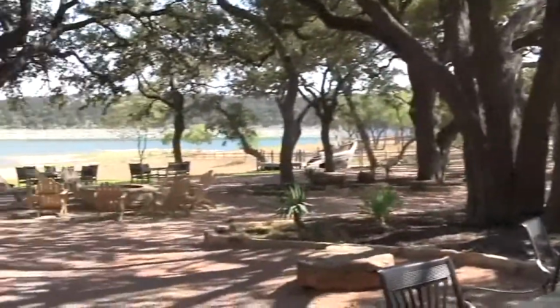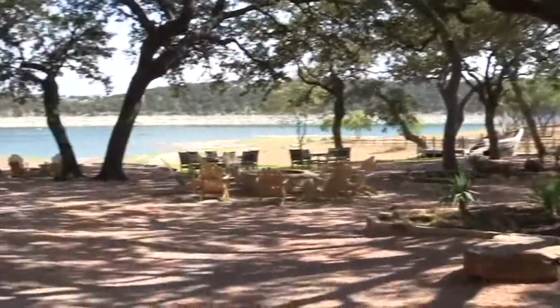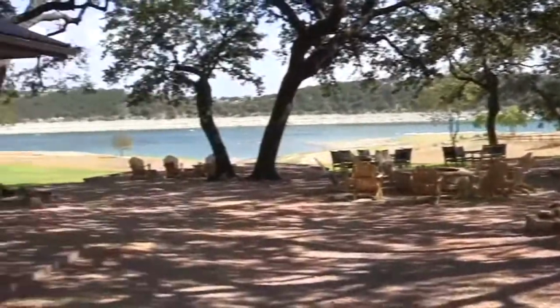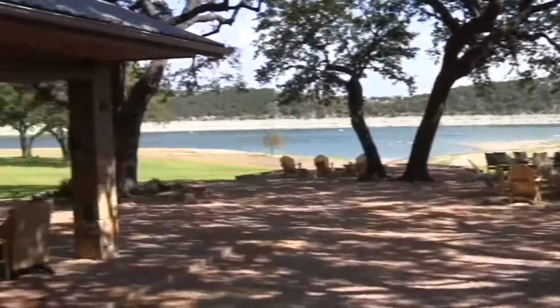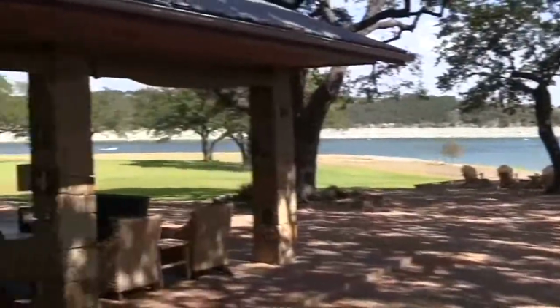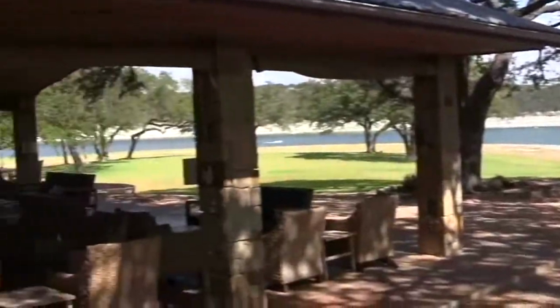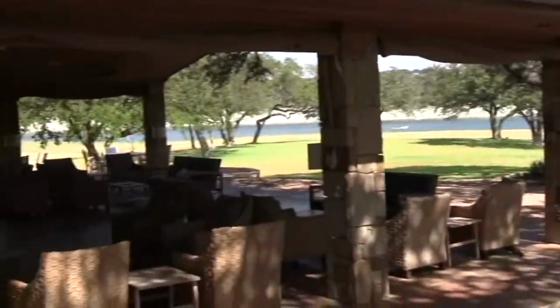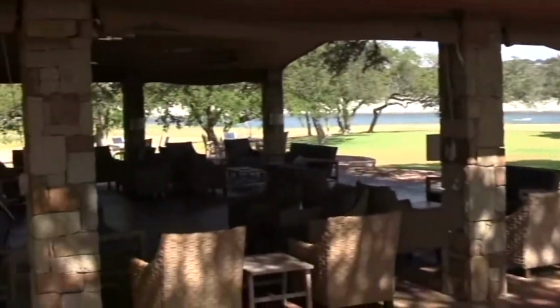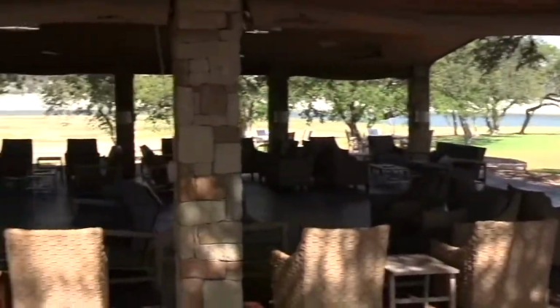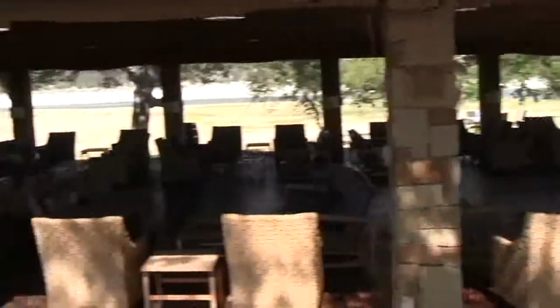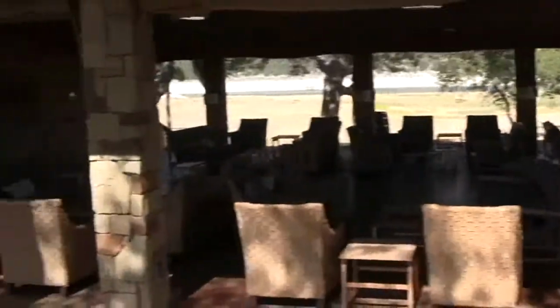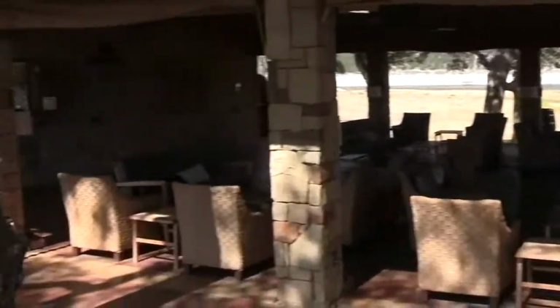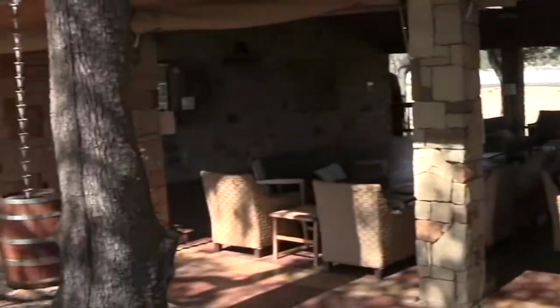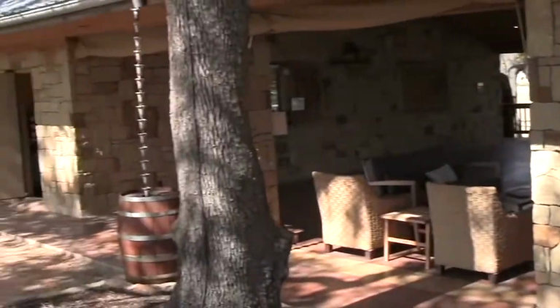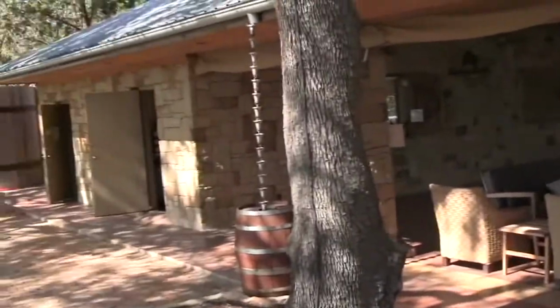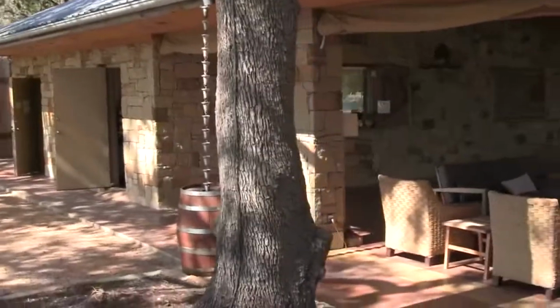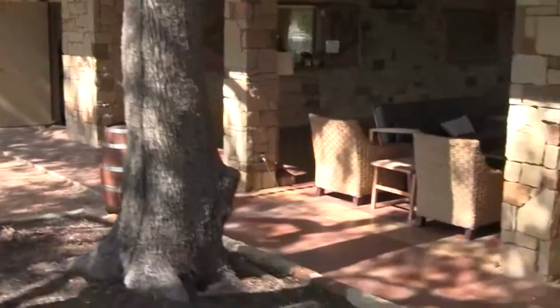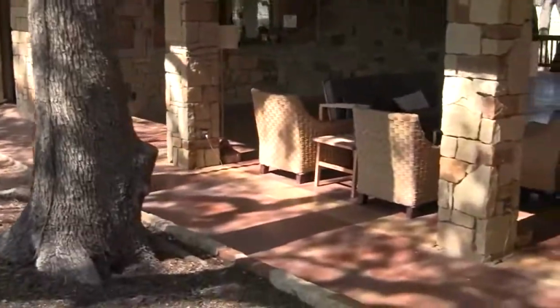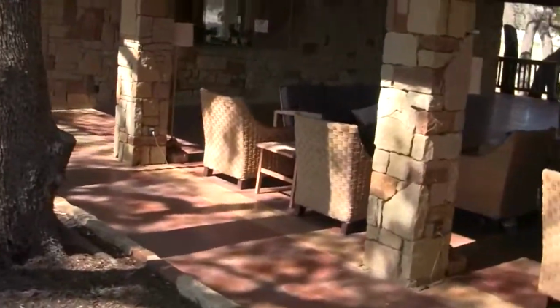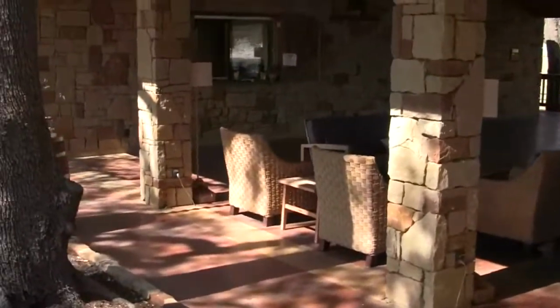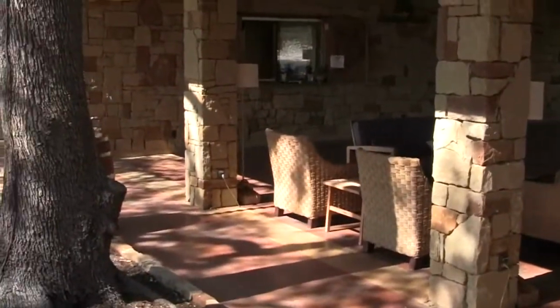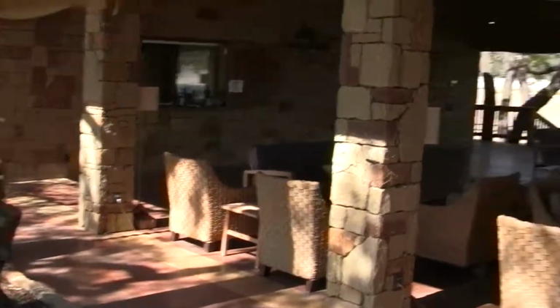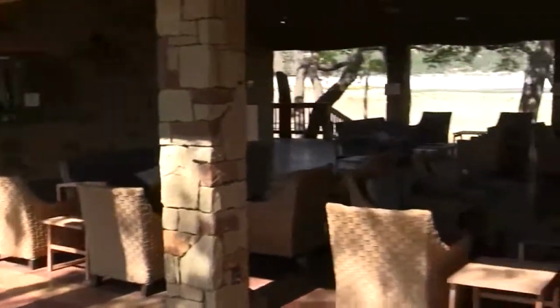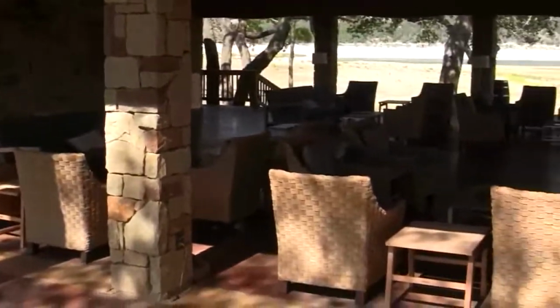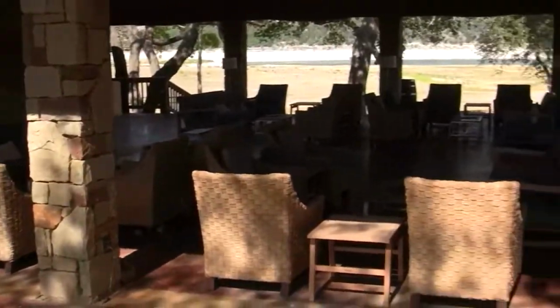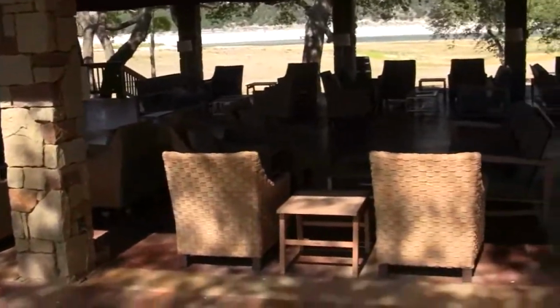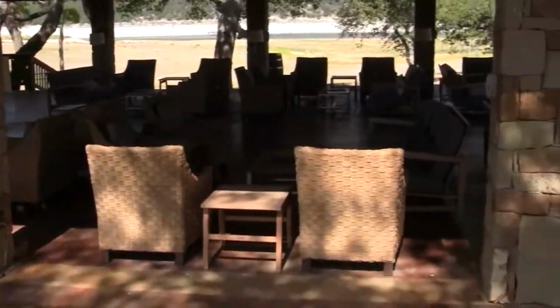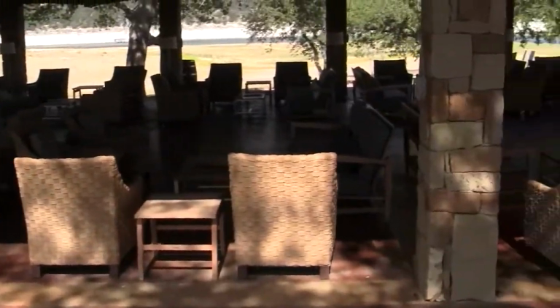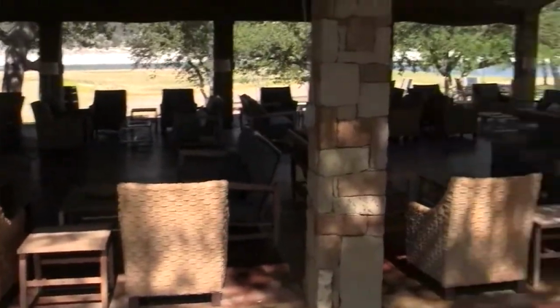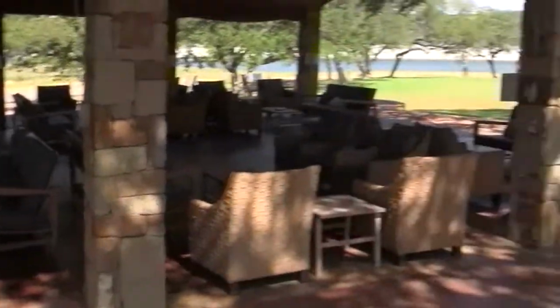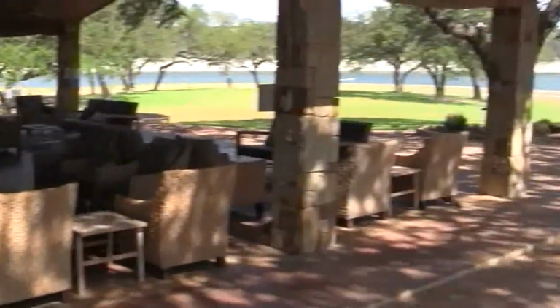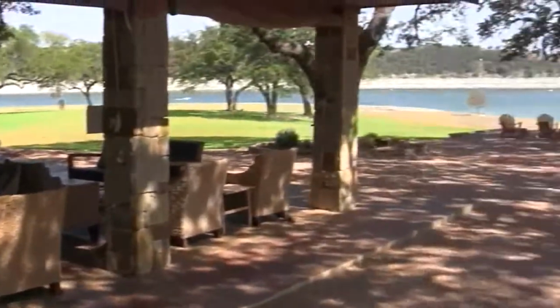So a fantastic setting for events, parties, or just lounging. And then of course the grill is over here, so you can enjoy a lunch, a dinner, or whatever.